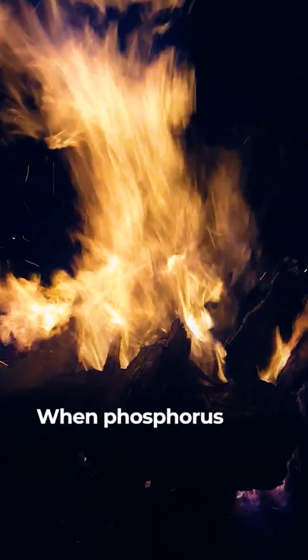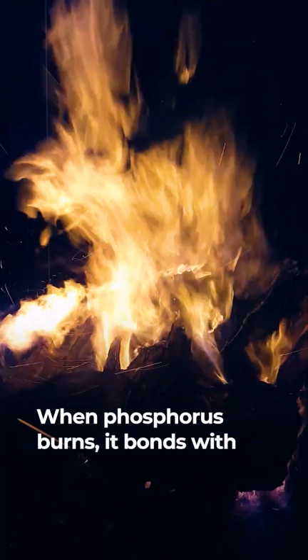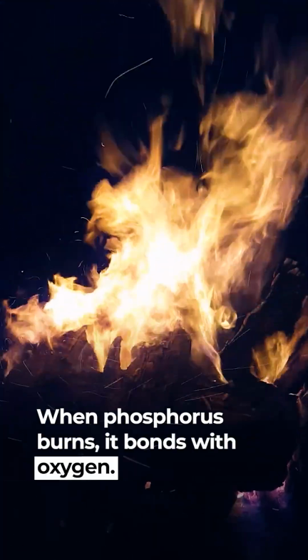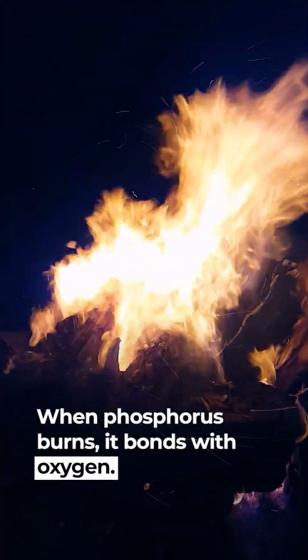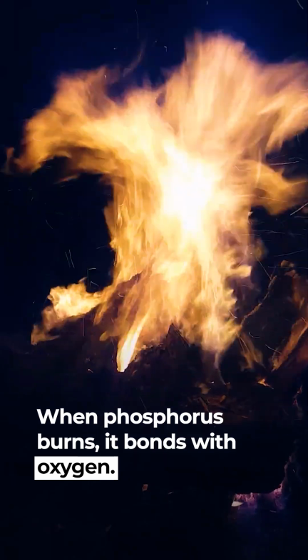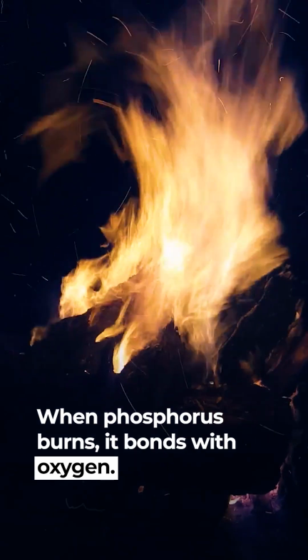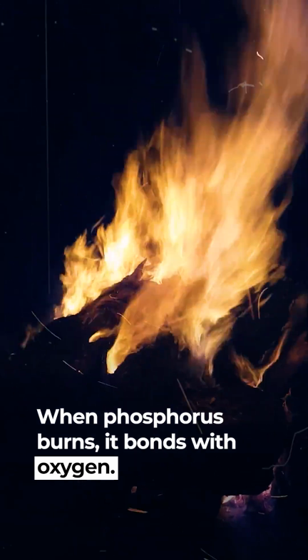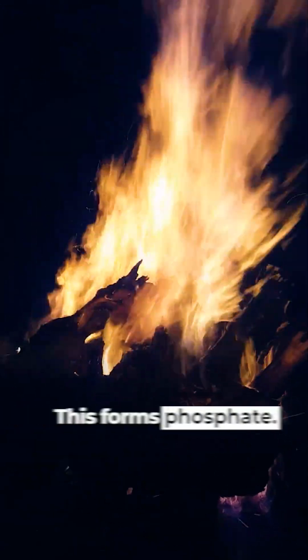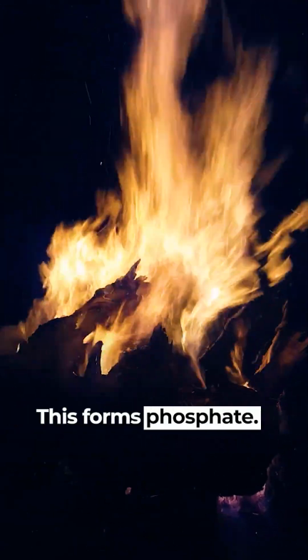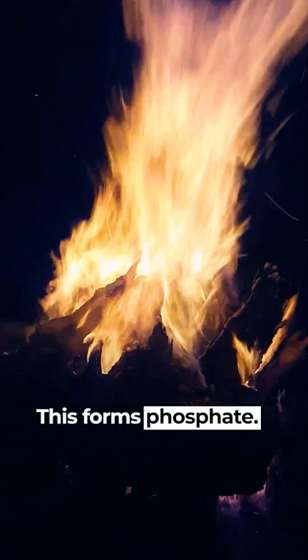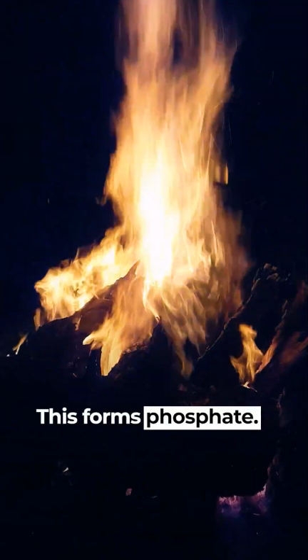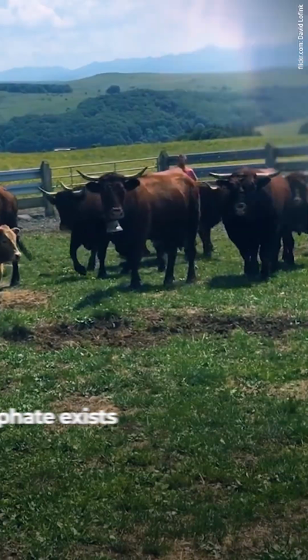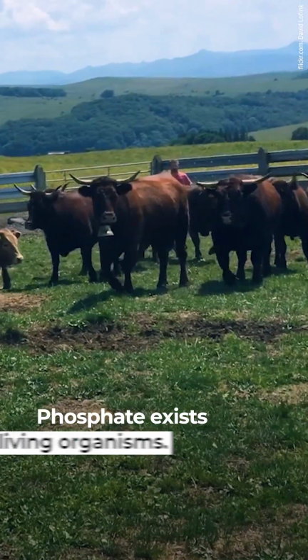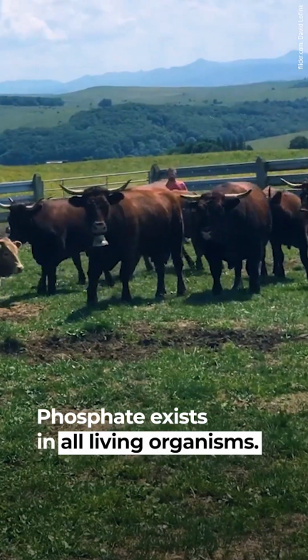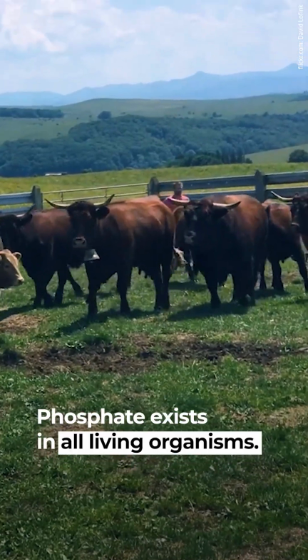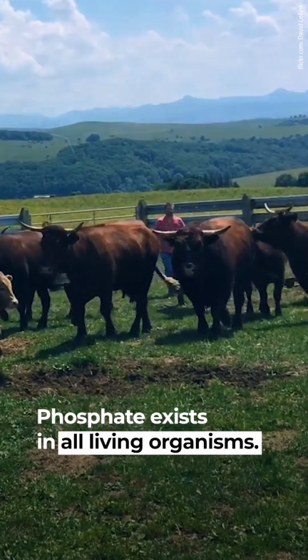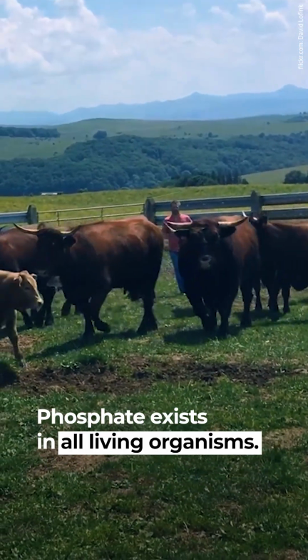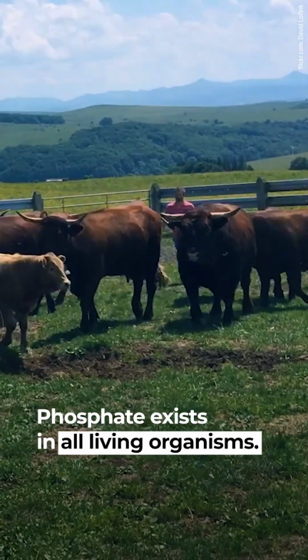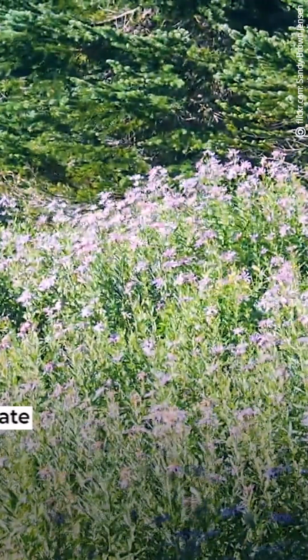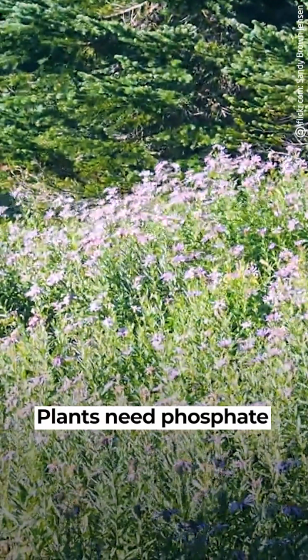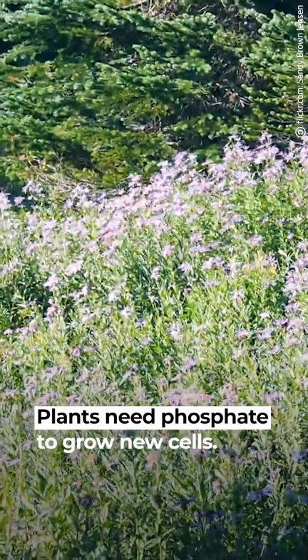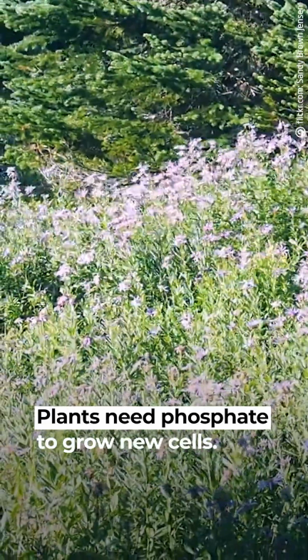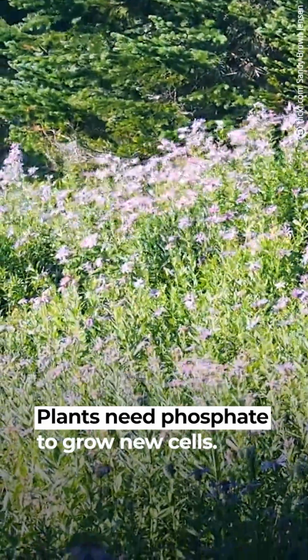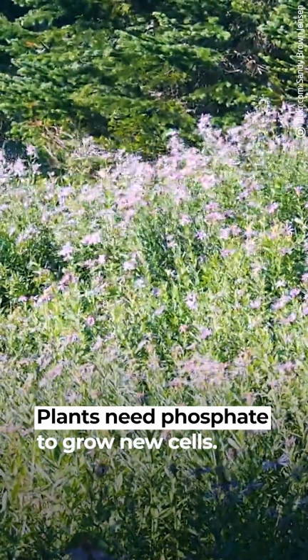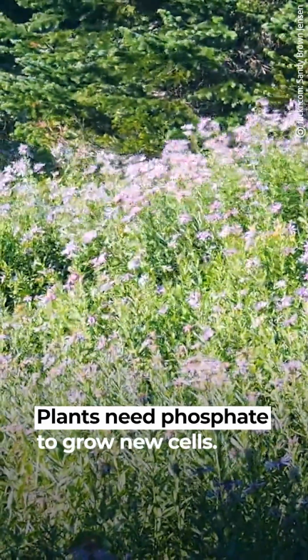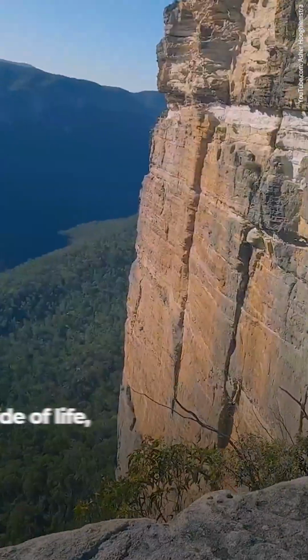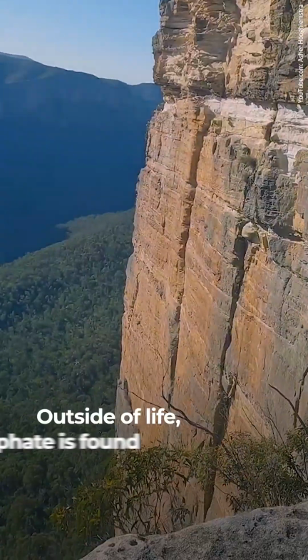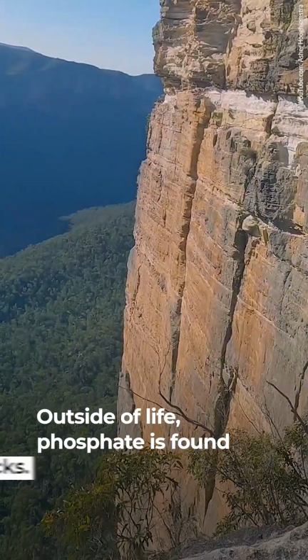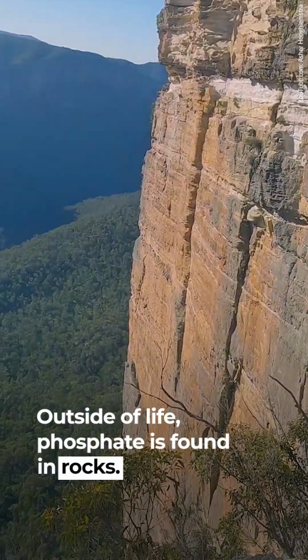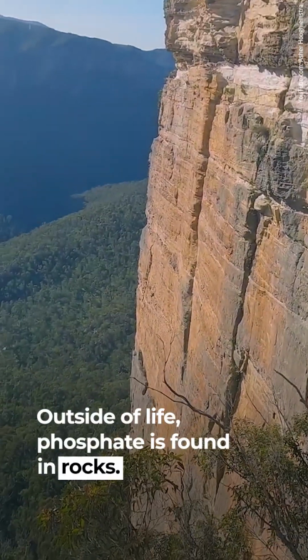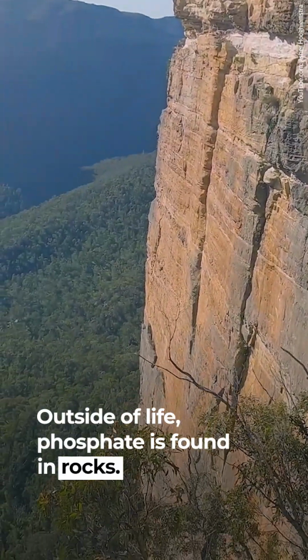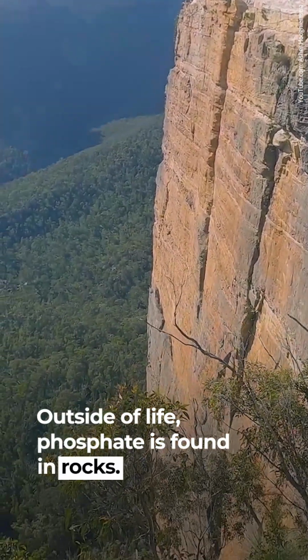When phosphorus burns, it bonds with oxygen, forming phosphate. Phosphate exists in all living organisms. Plants need phosphate to grow new cells. Outside of life, phosphate is found in rocks.